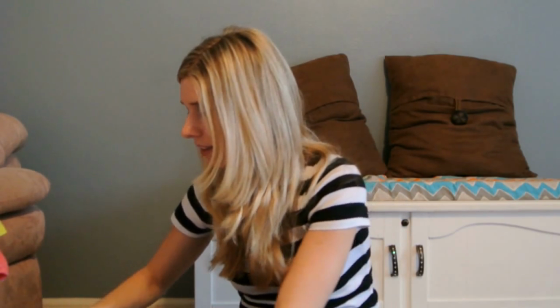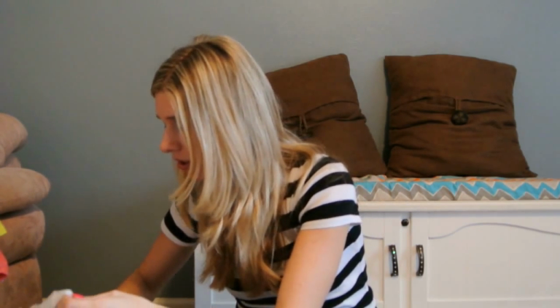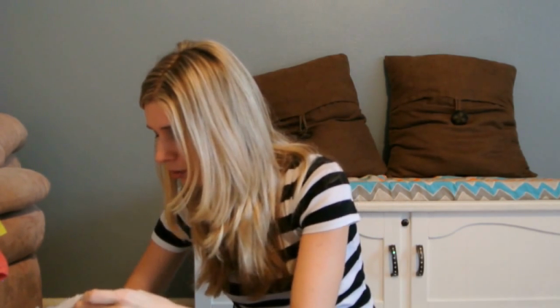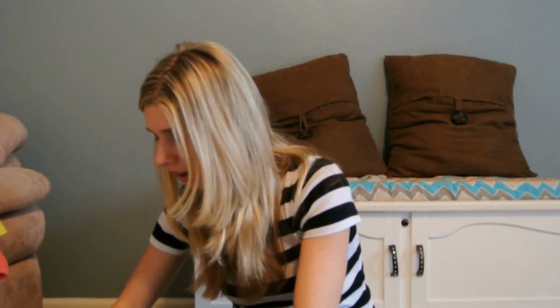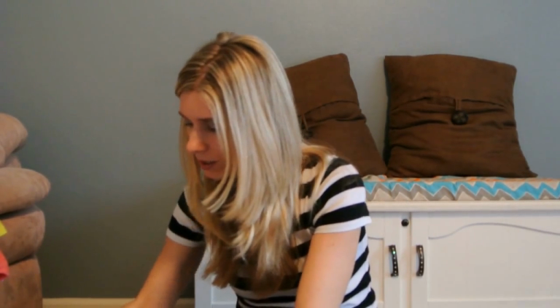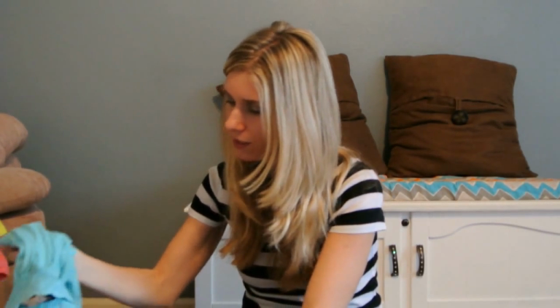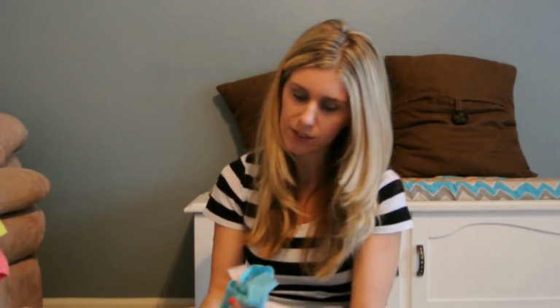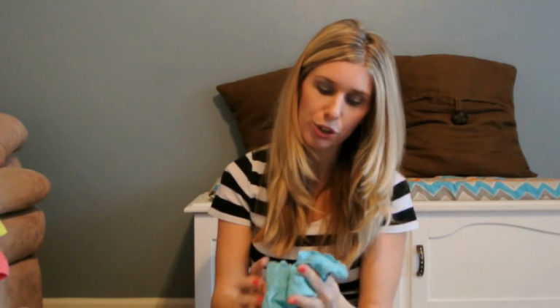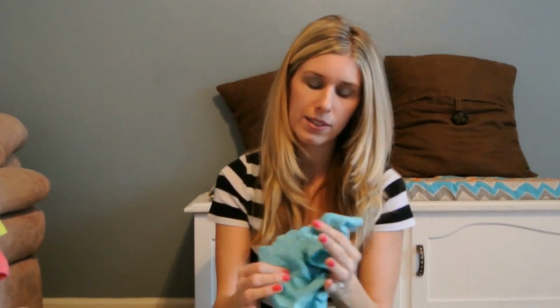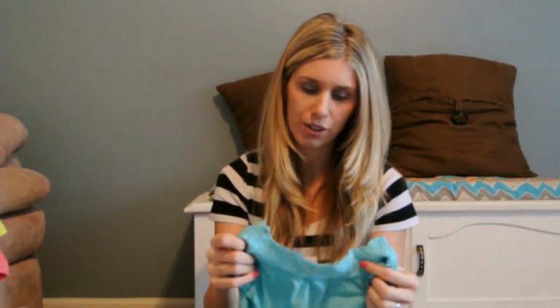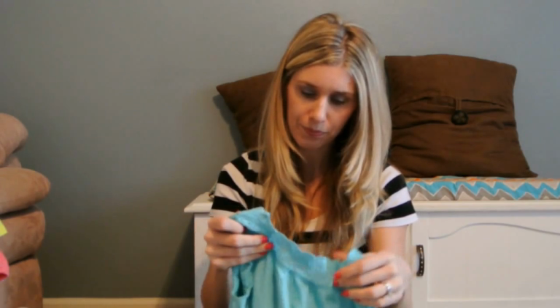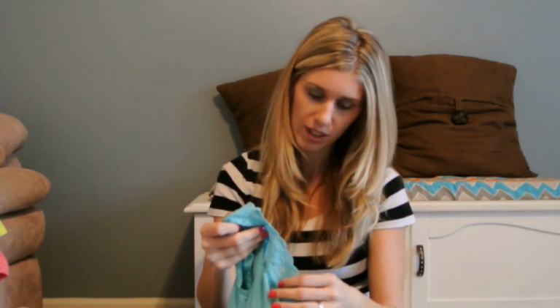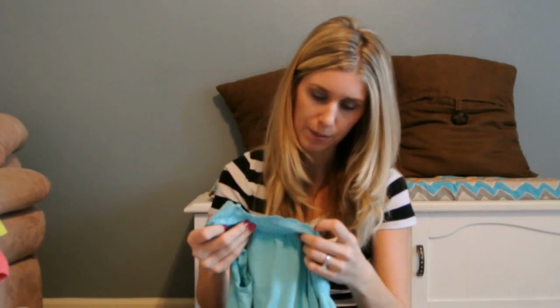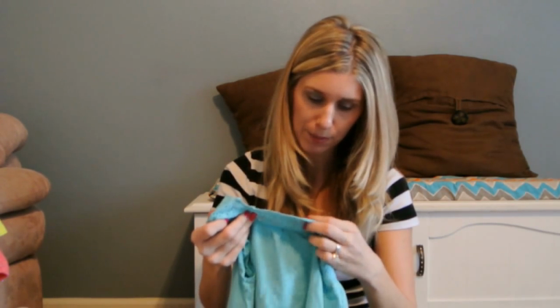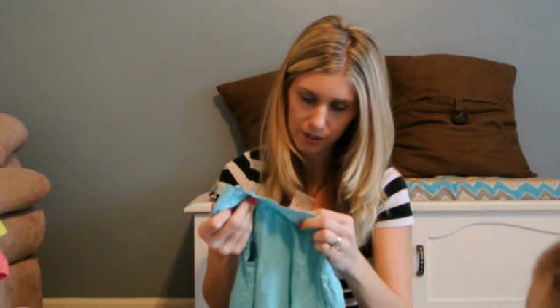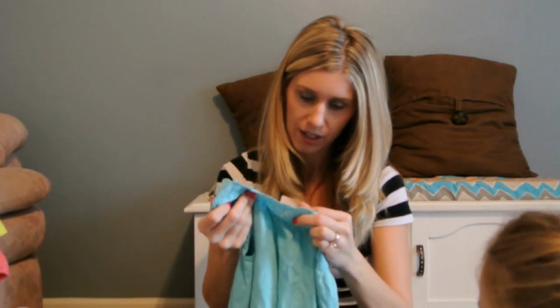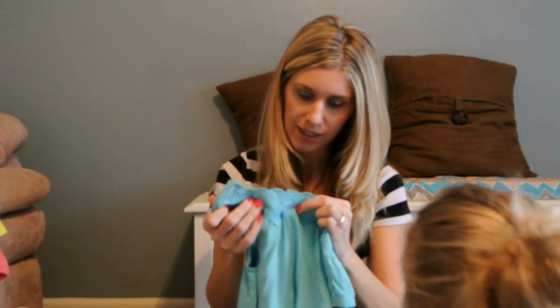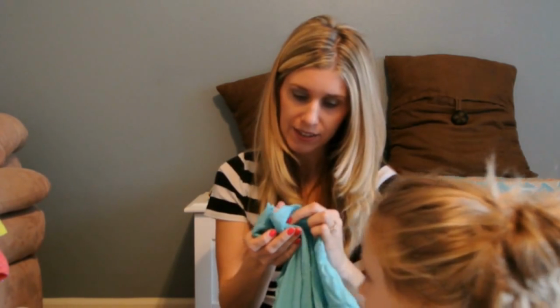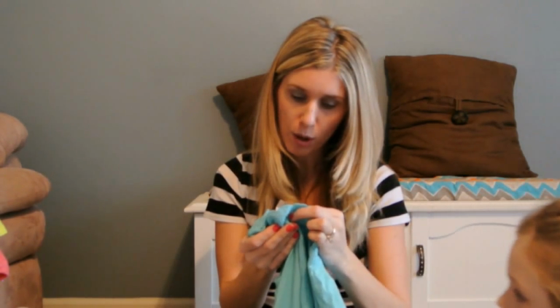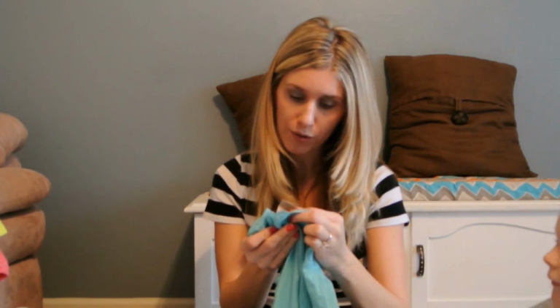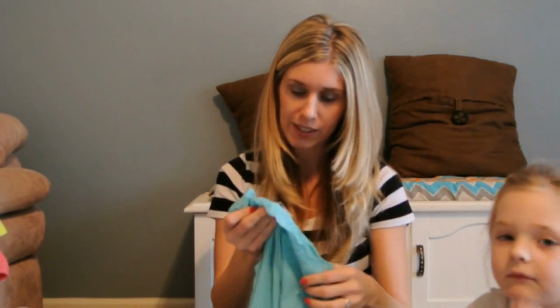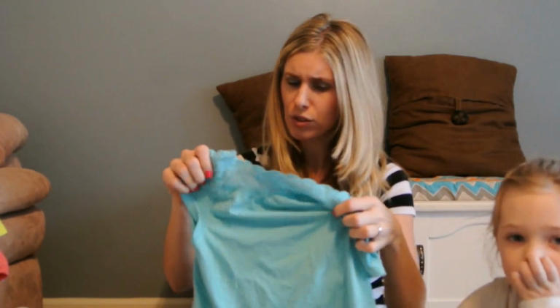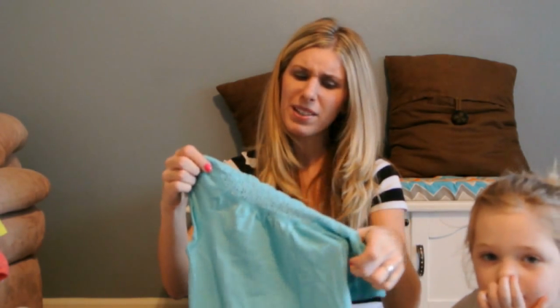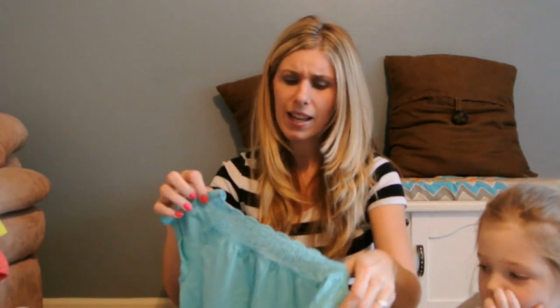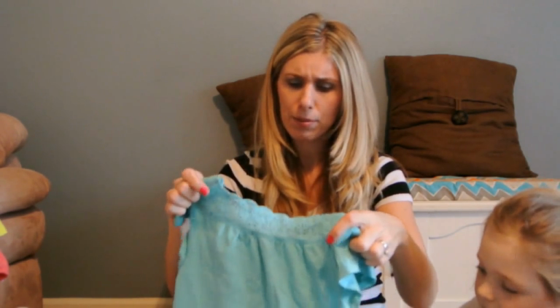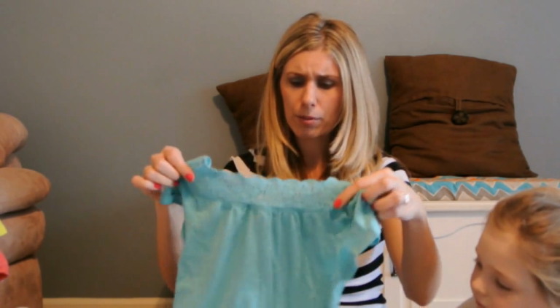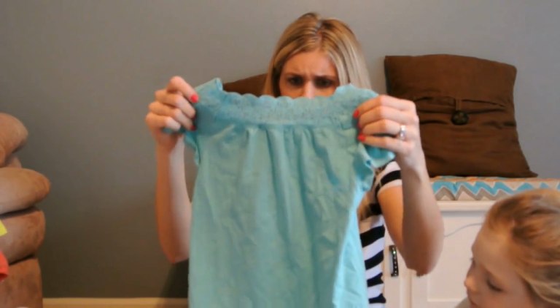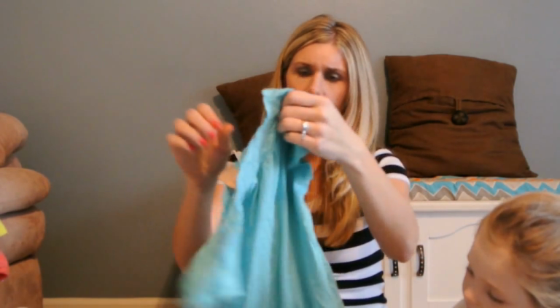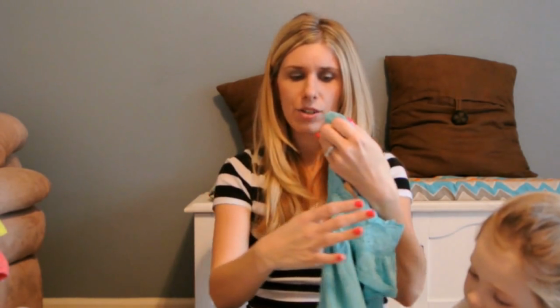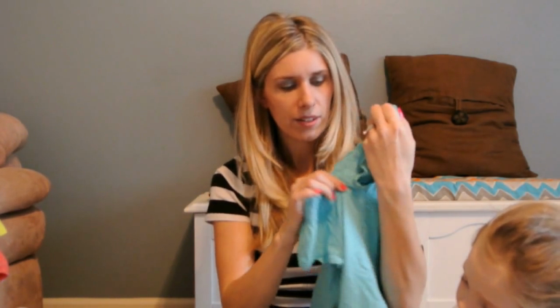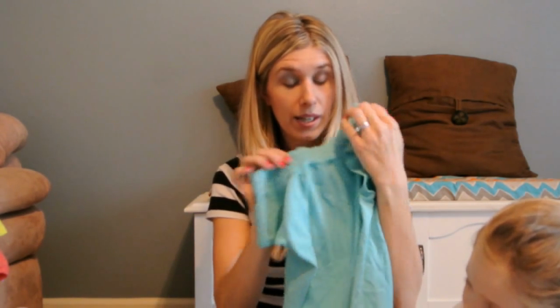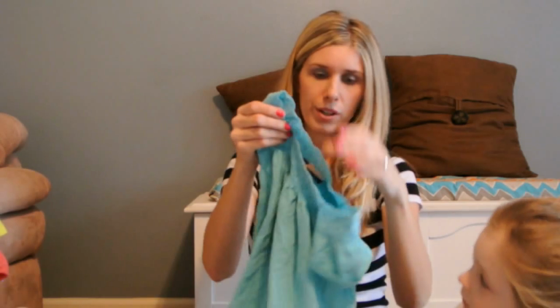We also got this little turquoise T-shirt. It's Gap Kids, size small, 6-7. This might be a tad big on her, but not too bad. And this was $1.49.